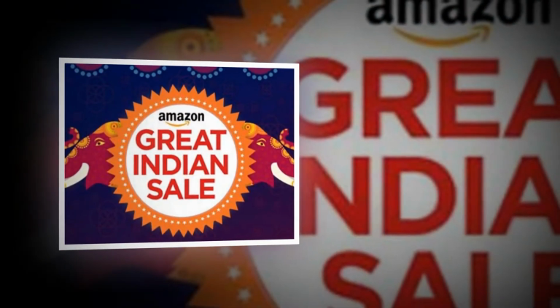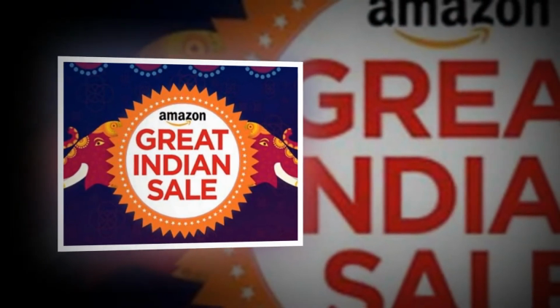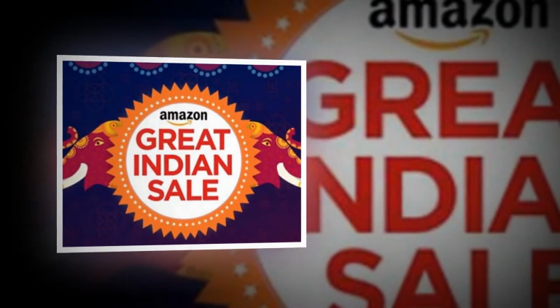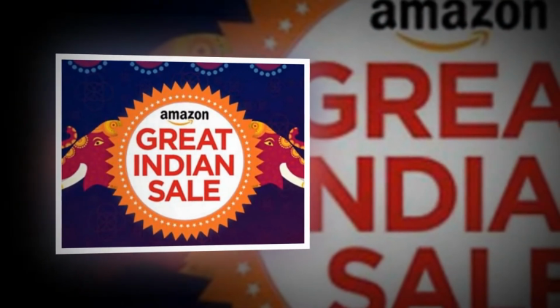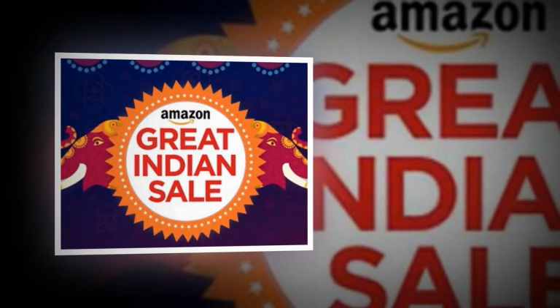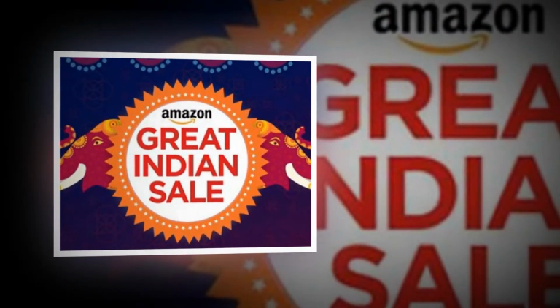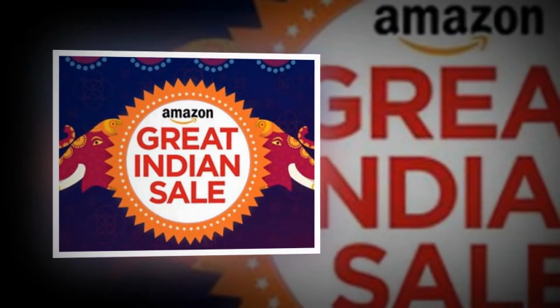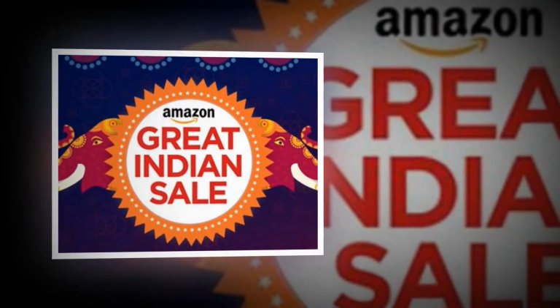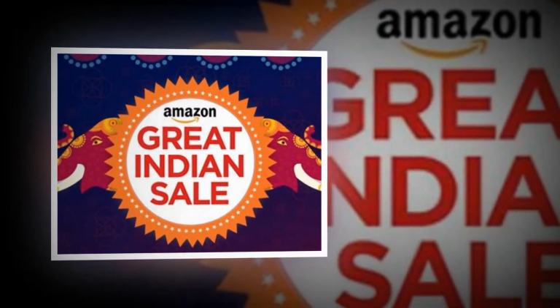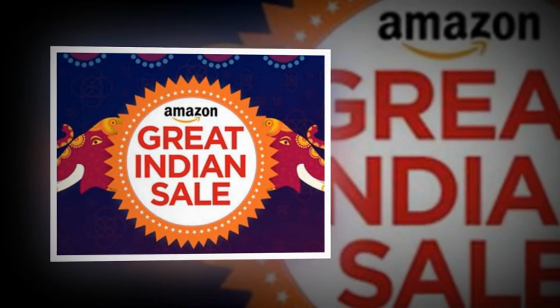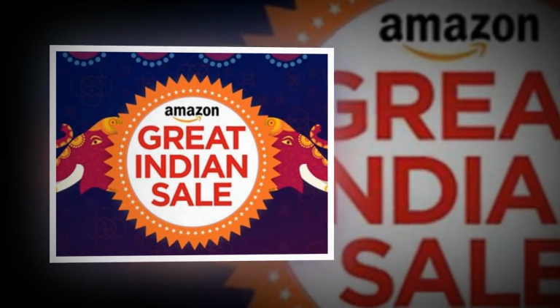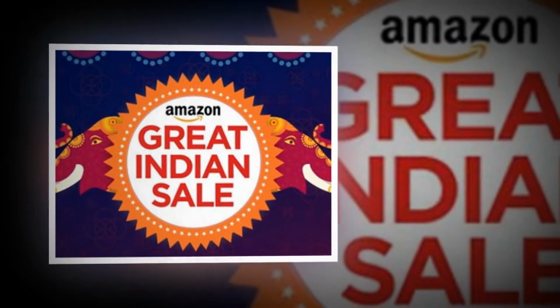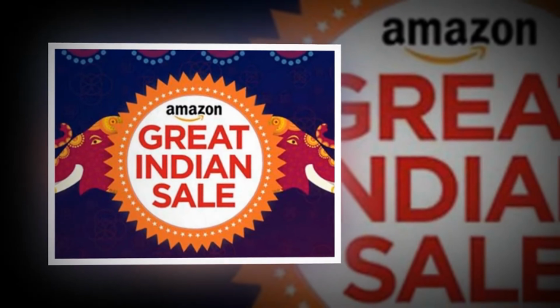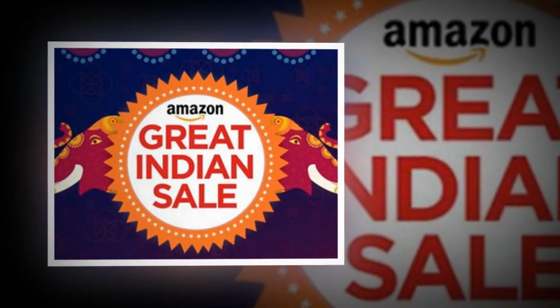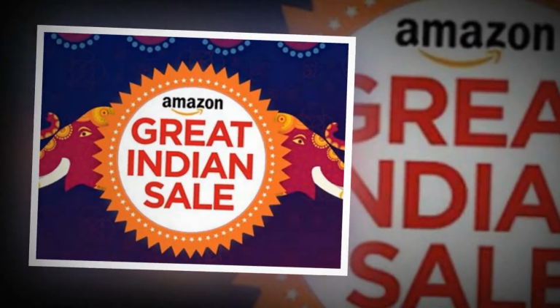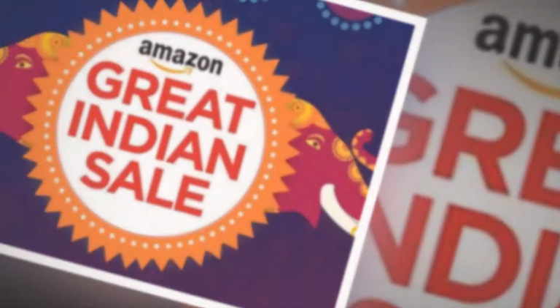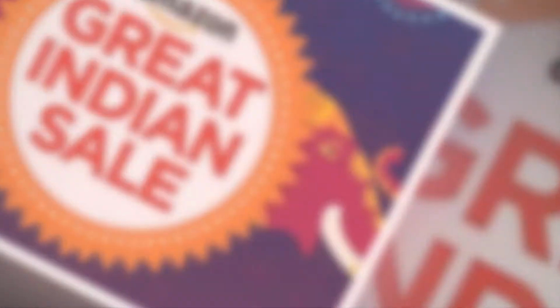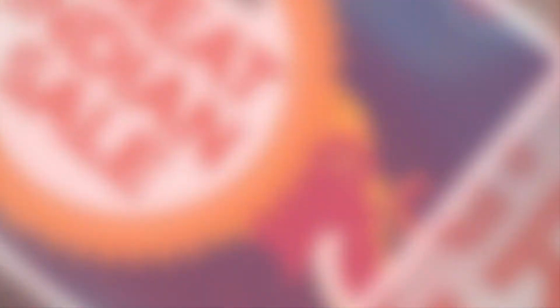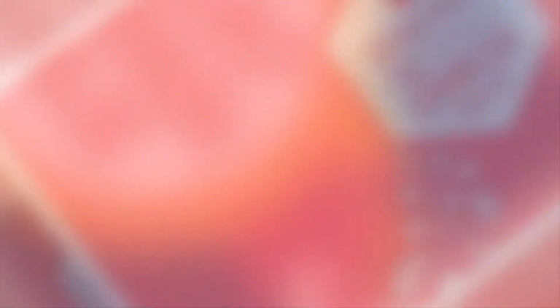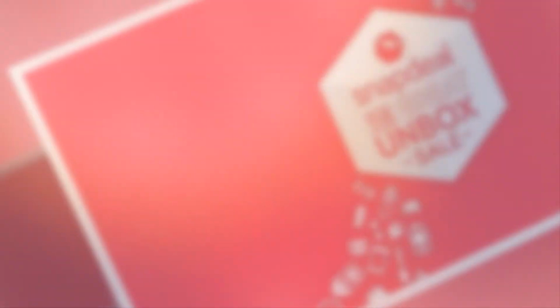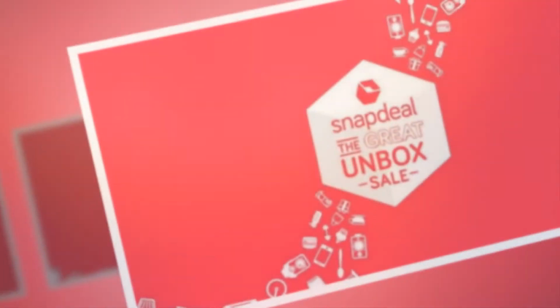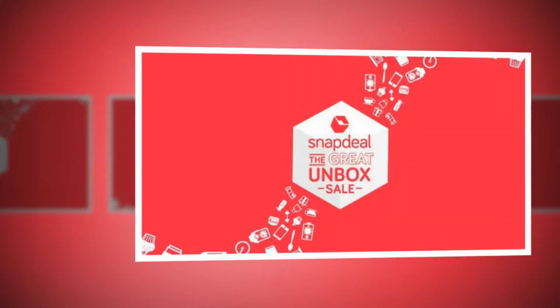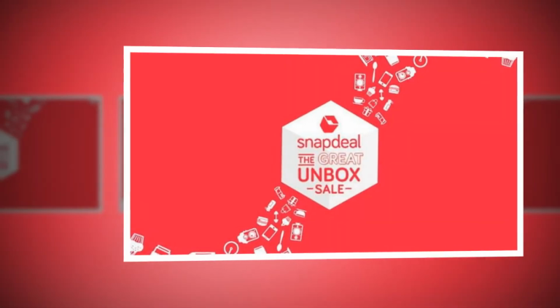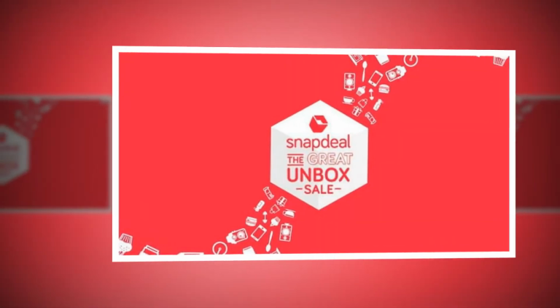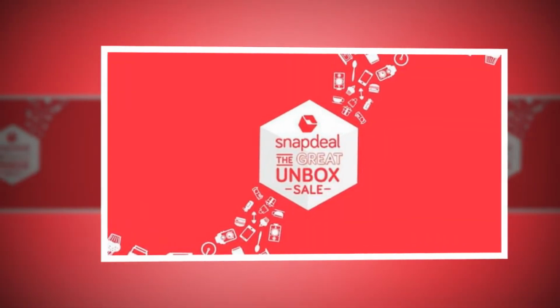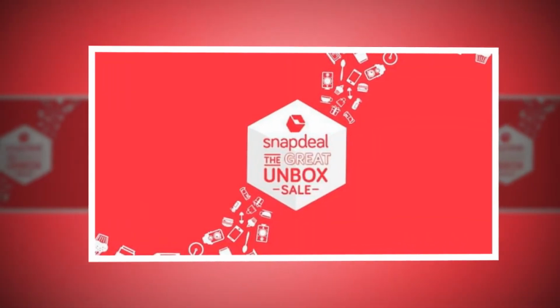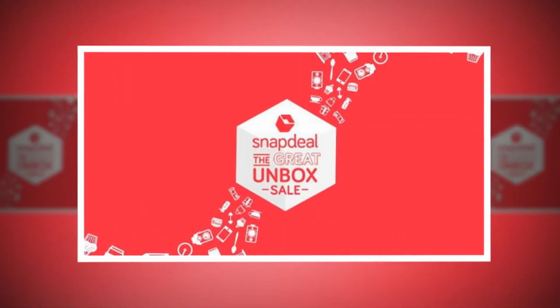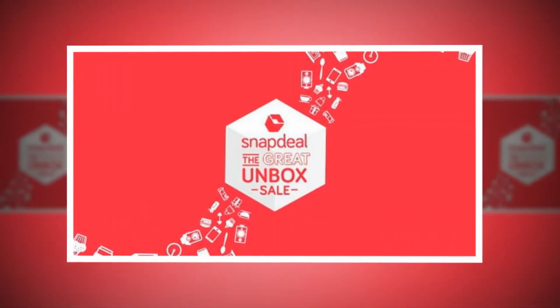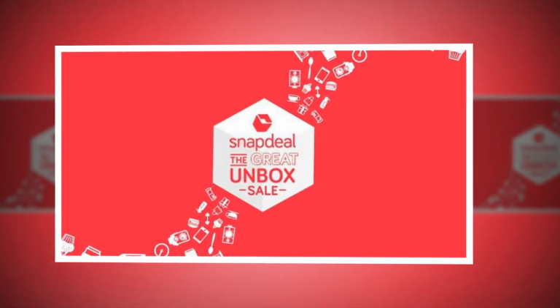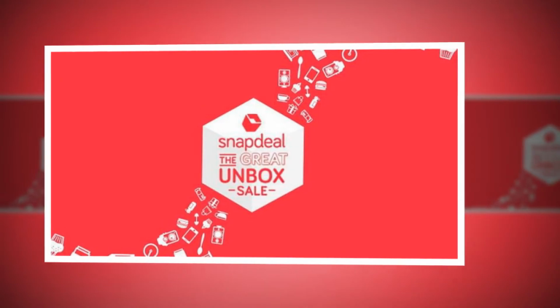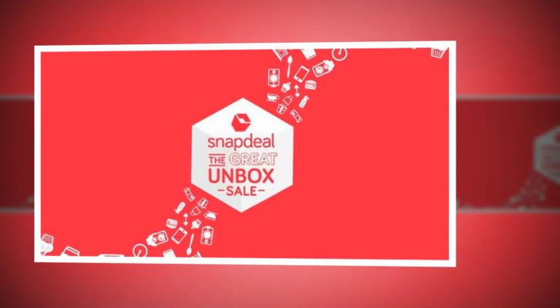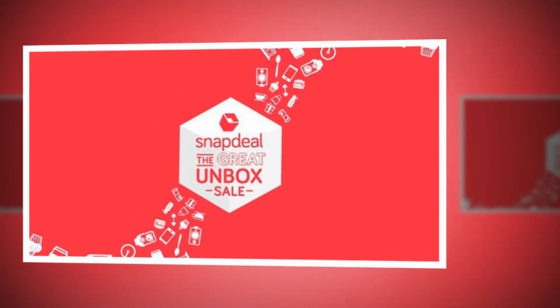That is what we will clear up in this video. I will tell you about all phones, and there are links in the description — you can click on them.